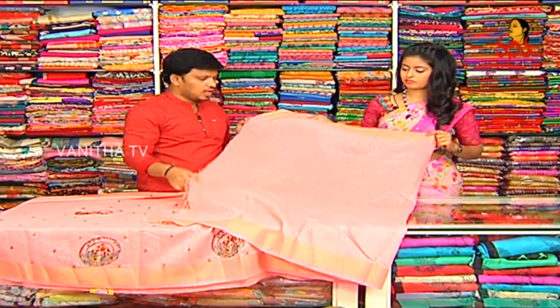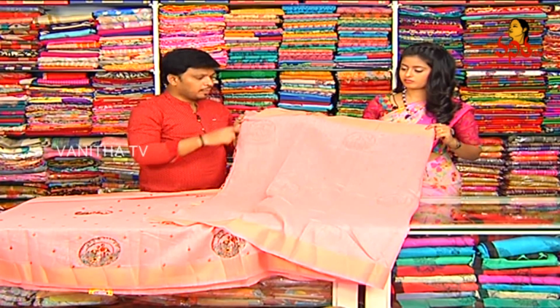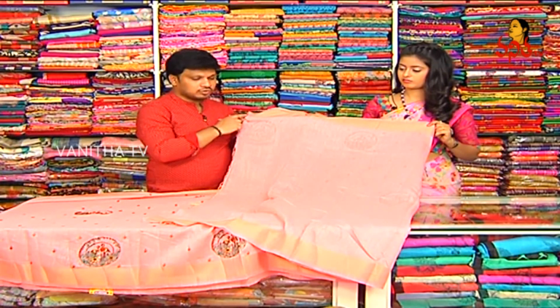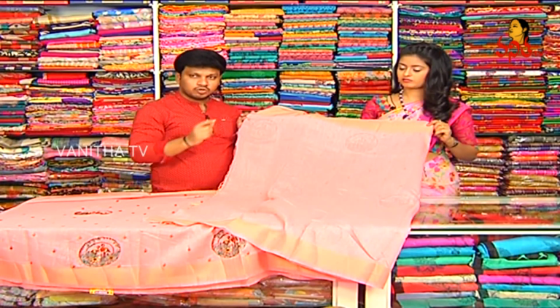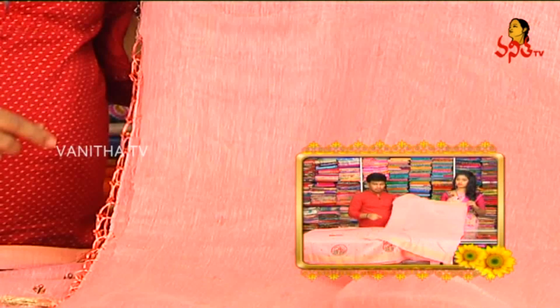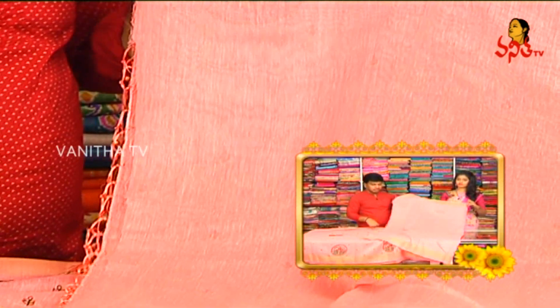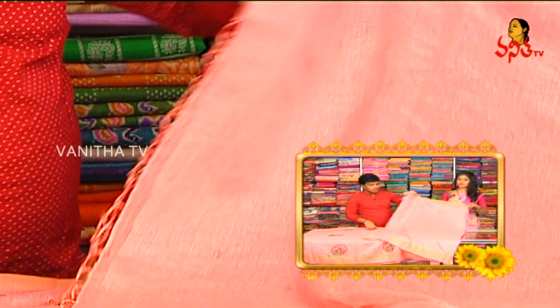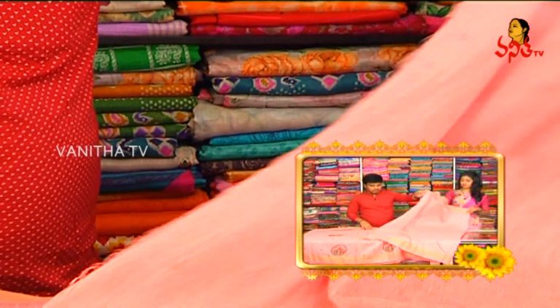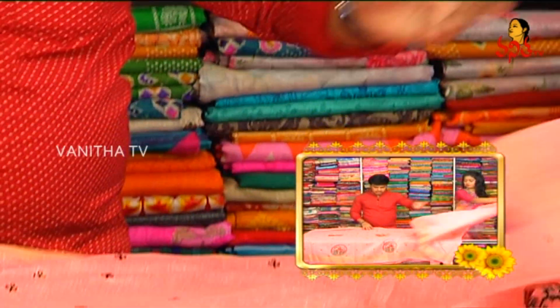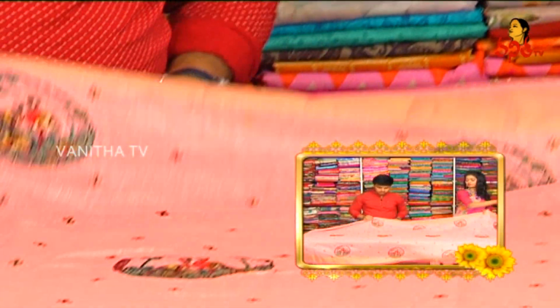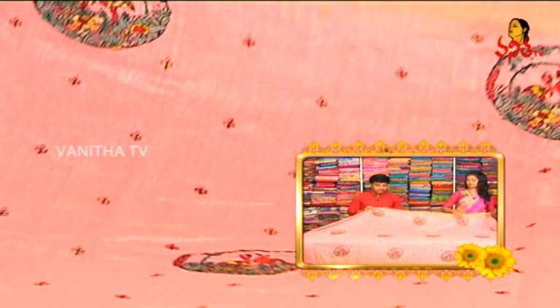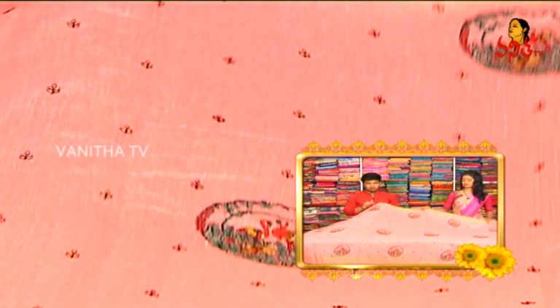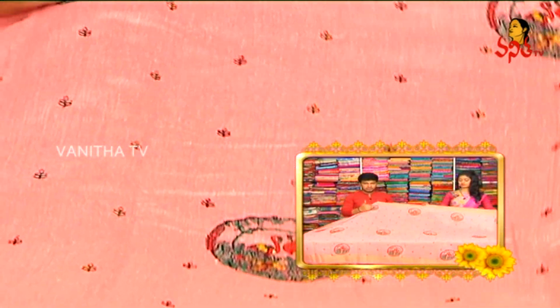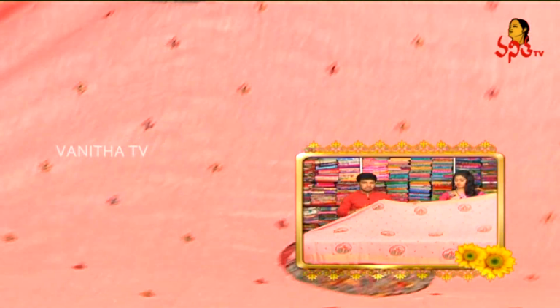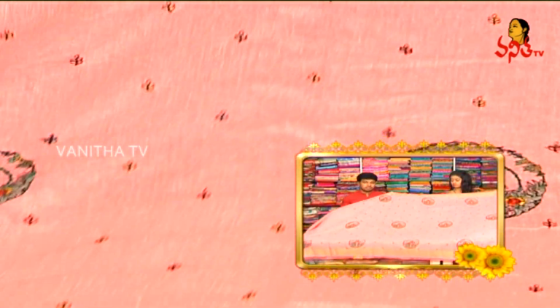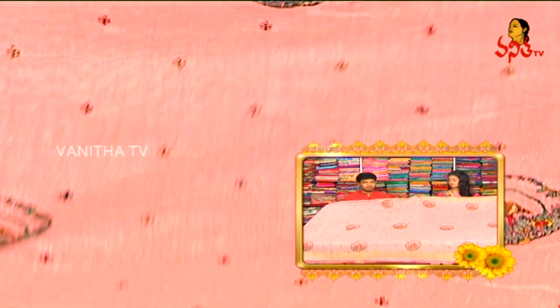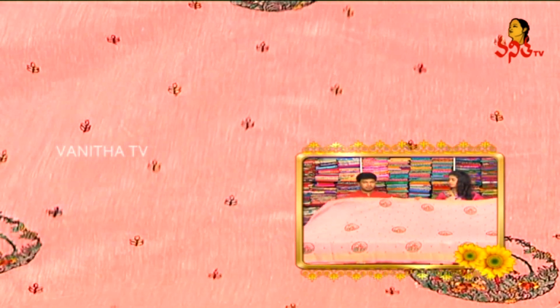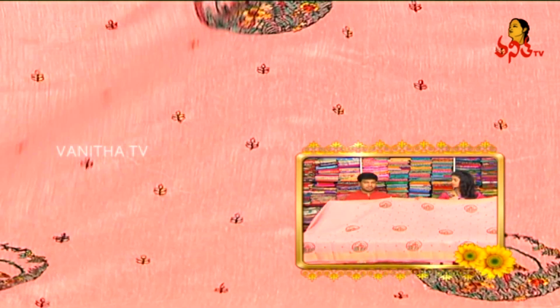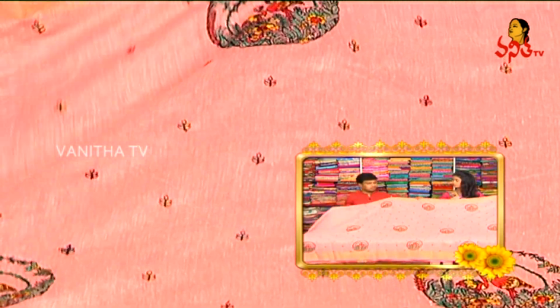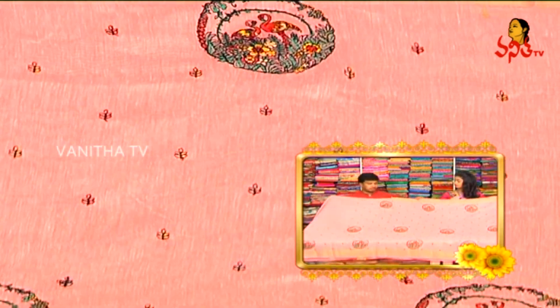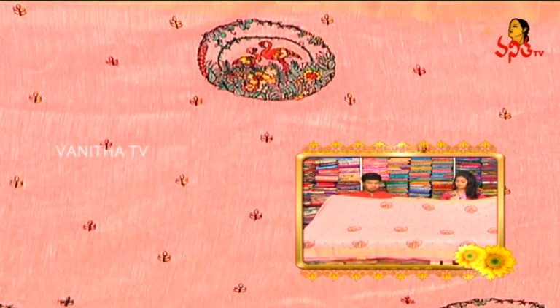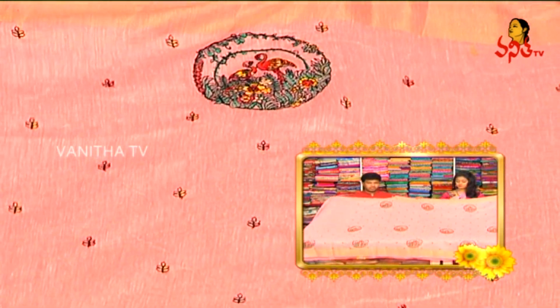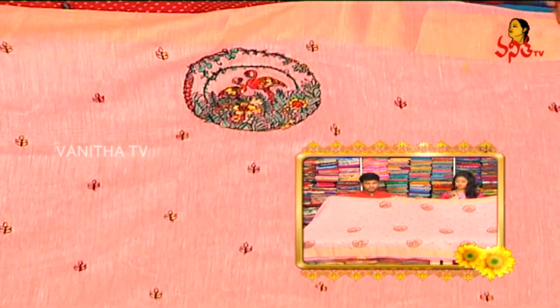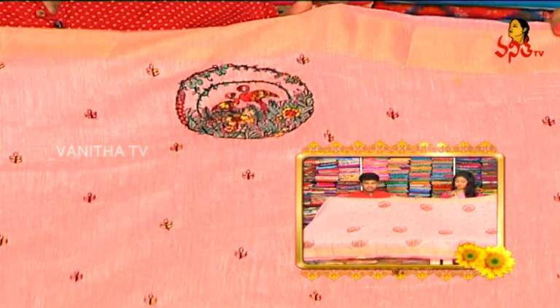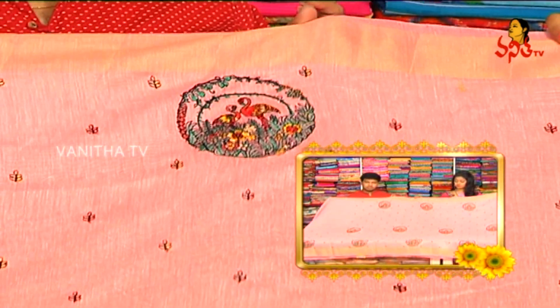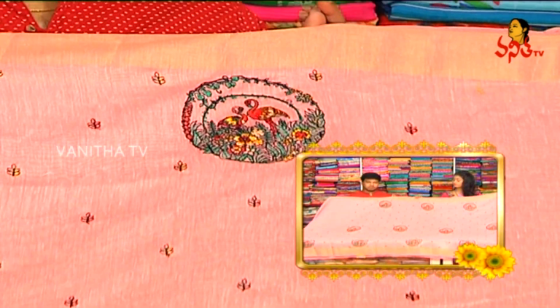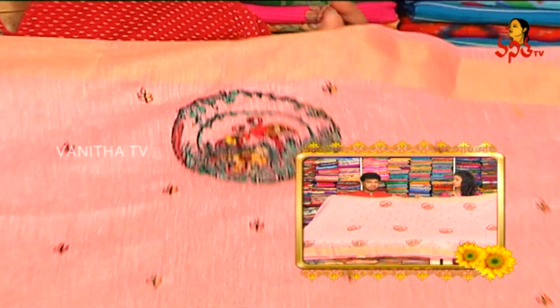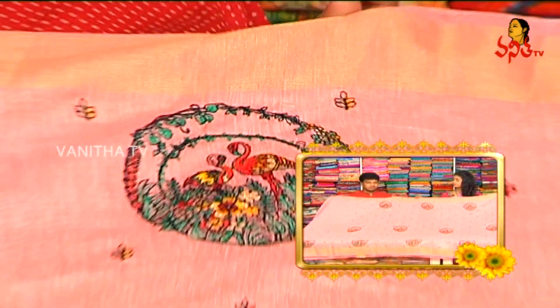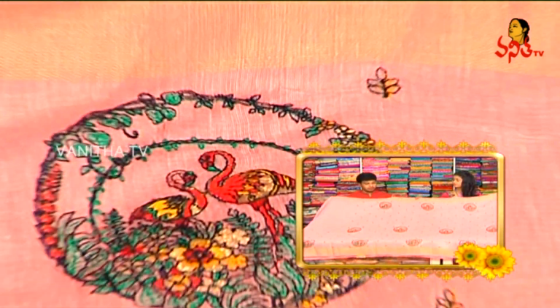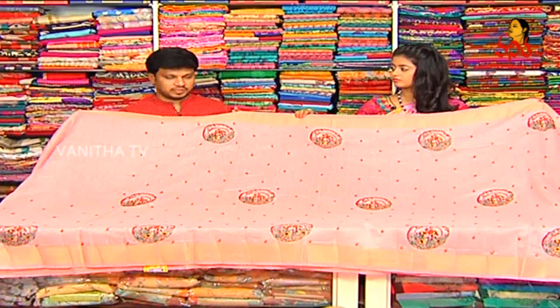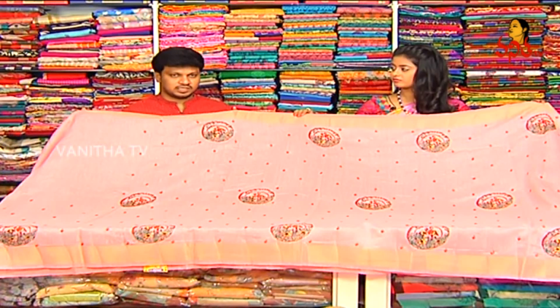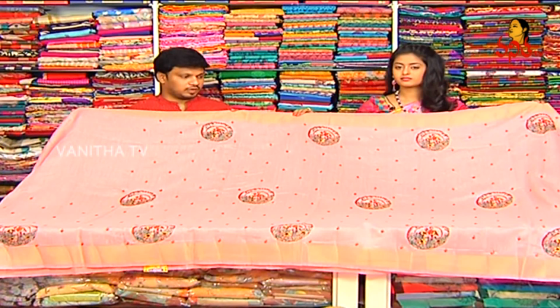We have two borders. We have one of the color combinations. We have a lot of blouse wear. We have 1720 rupees for this saree available.